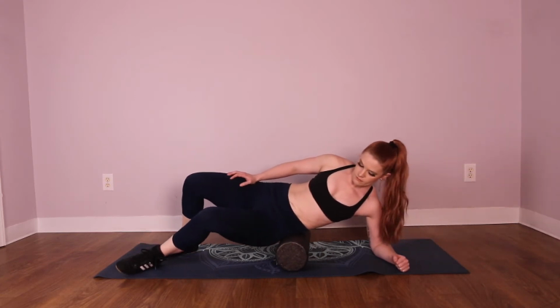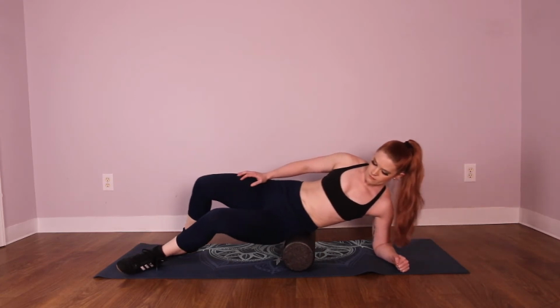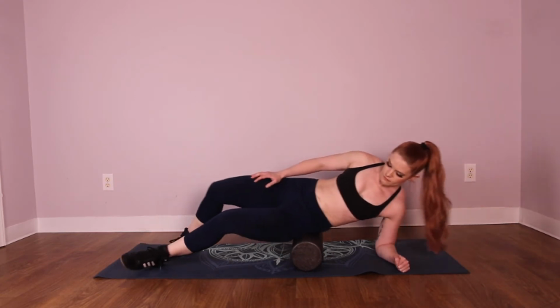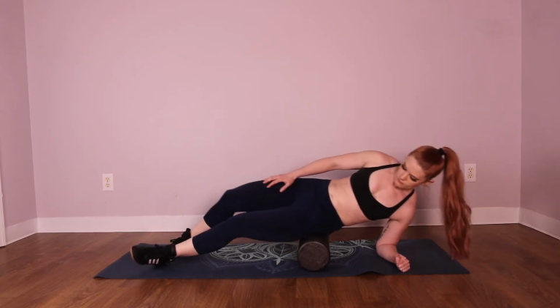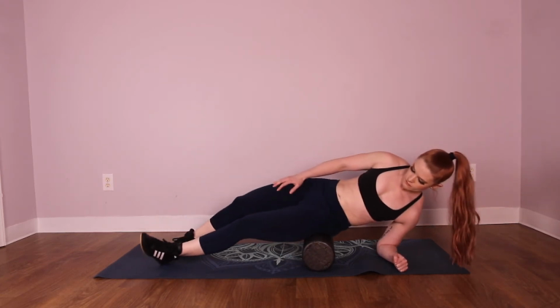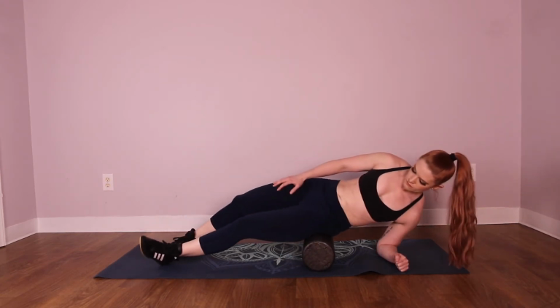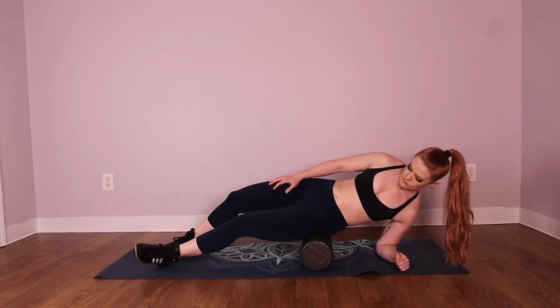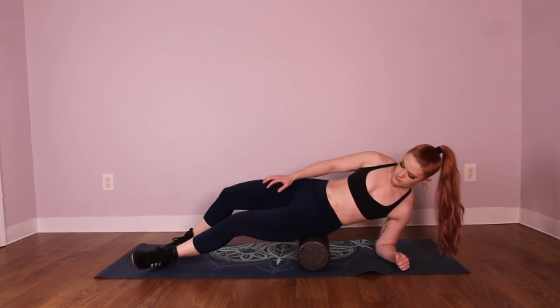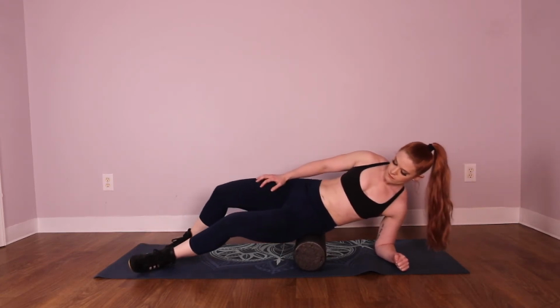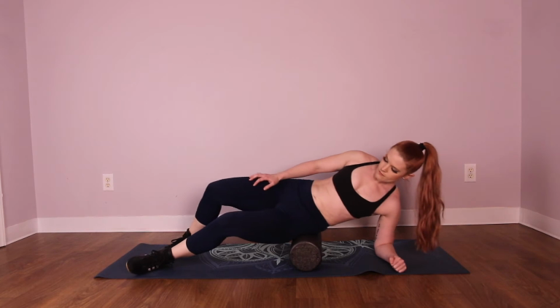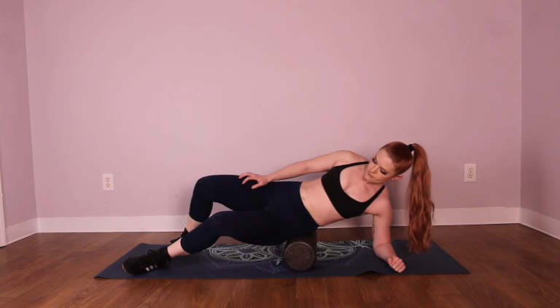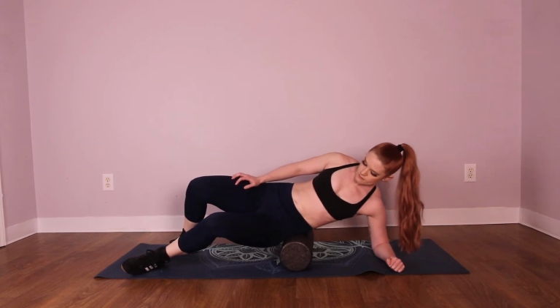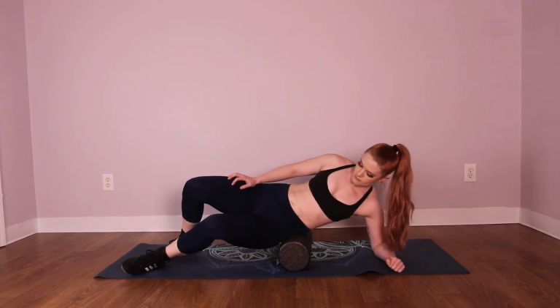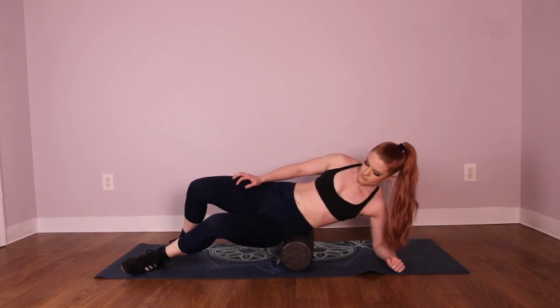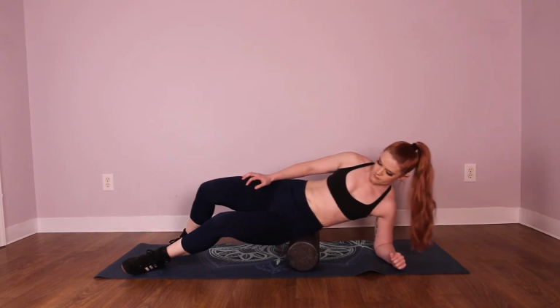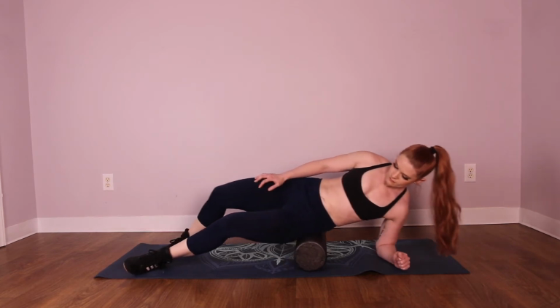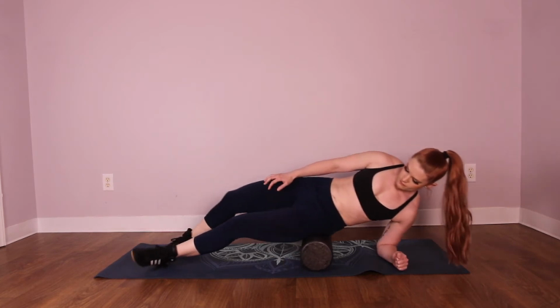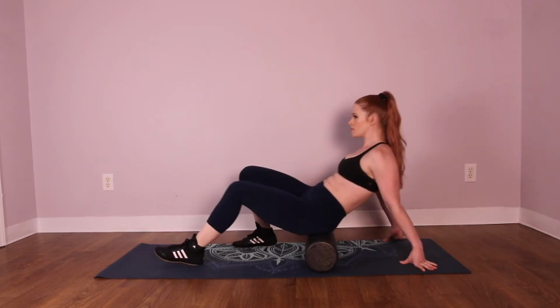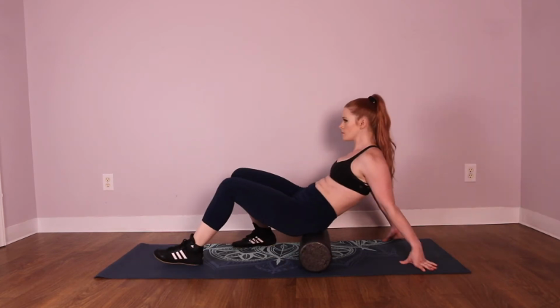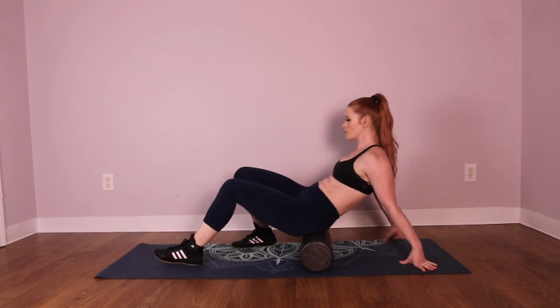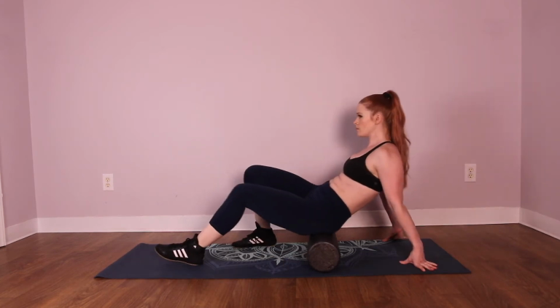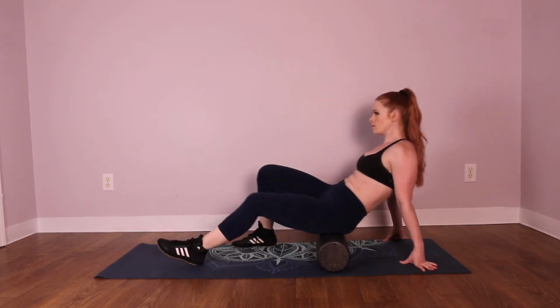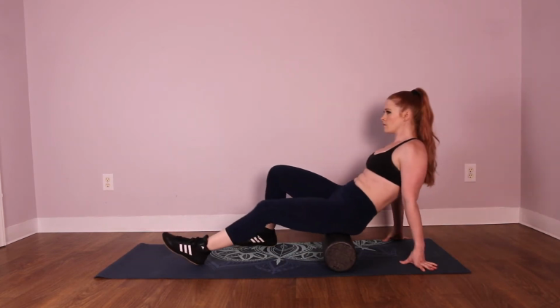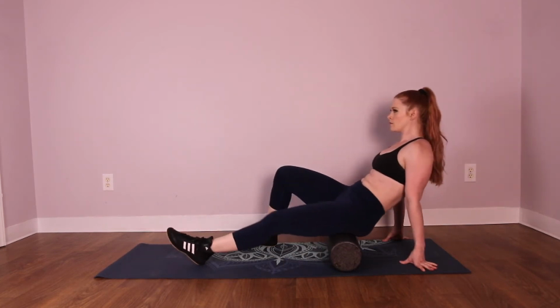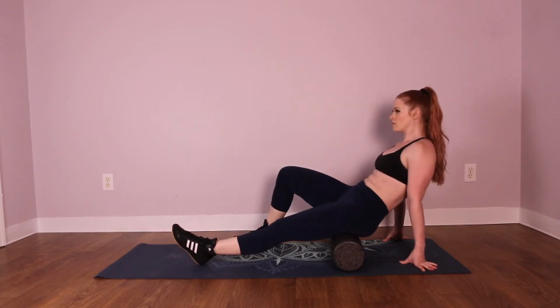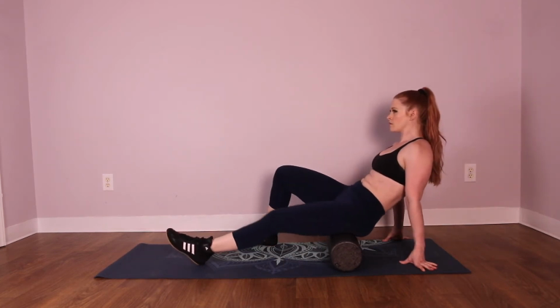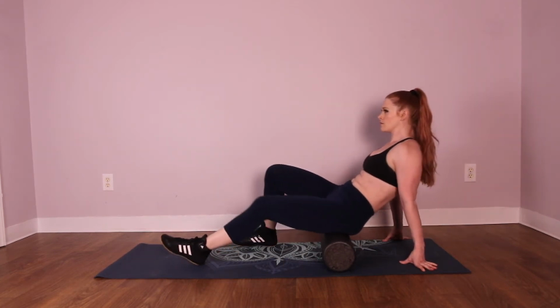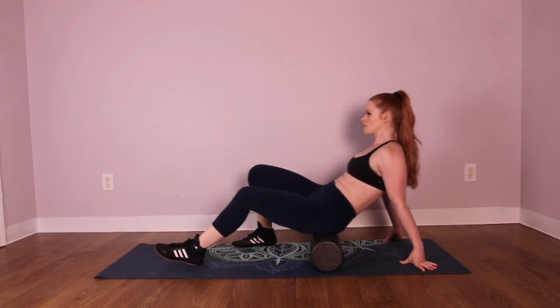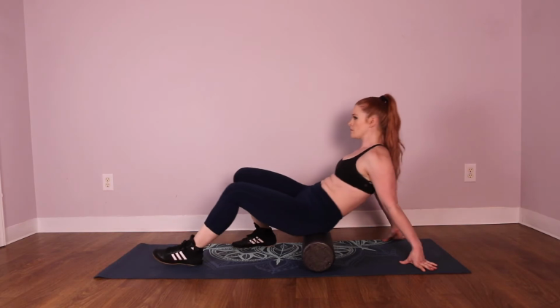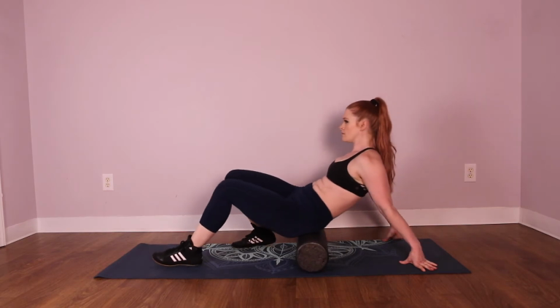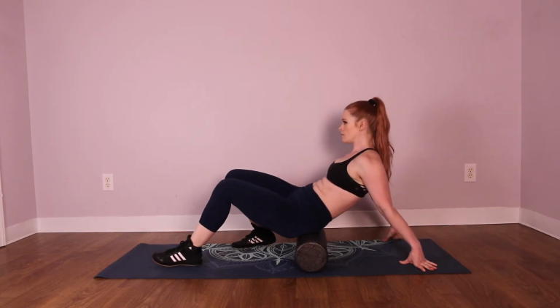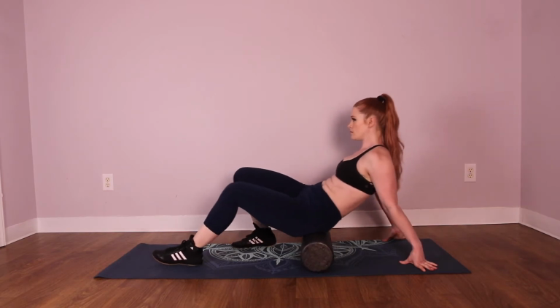You can use a foam roller, medicine ball, or another similar device to apply pressure to your muscles. In this video, I'll show you how to use the foam roller to loosen up your glutes.